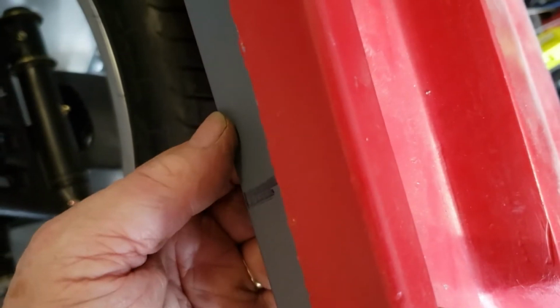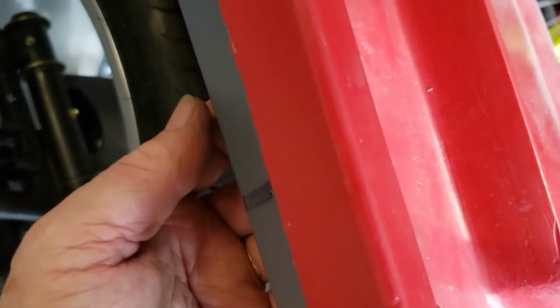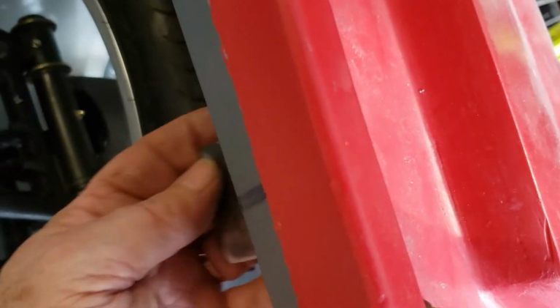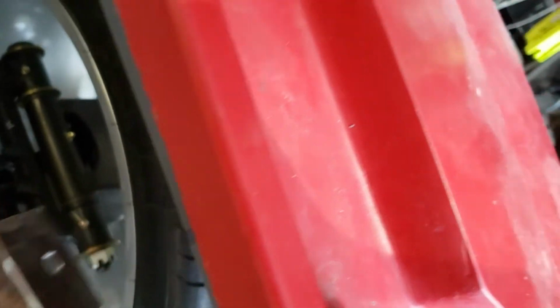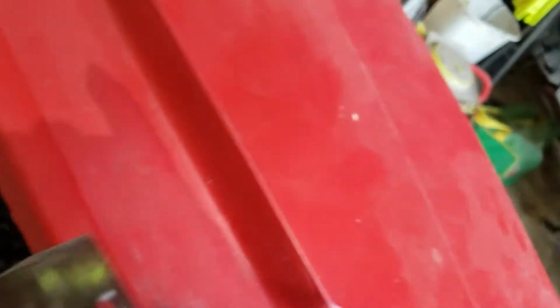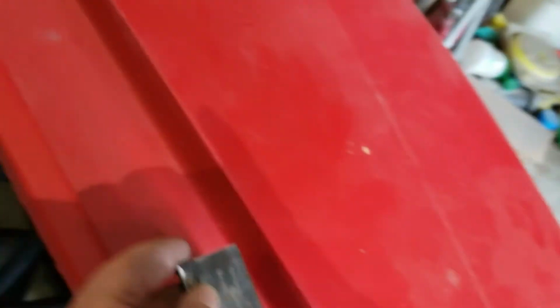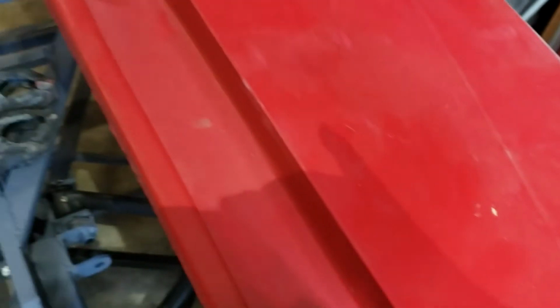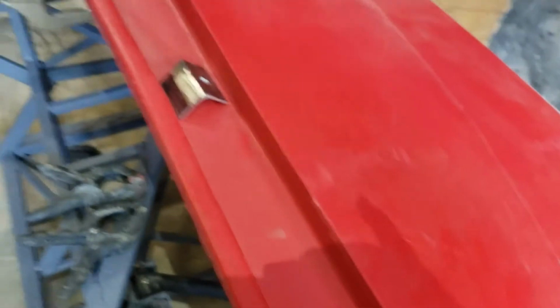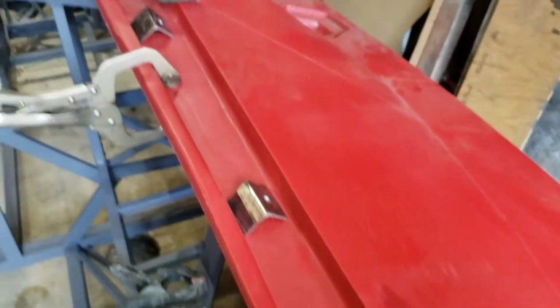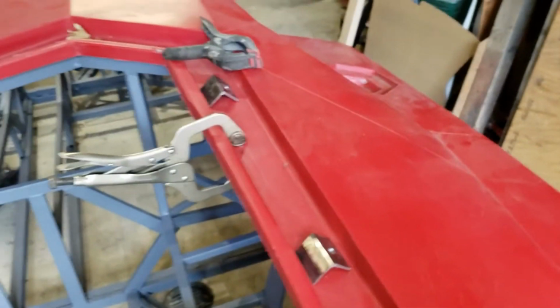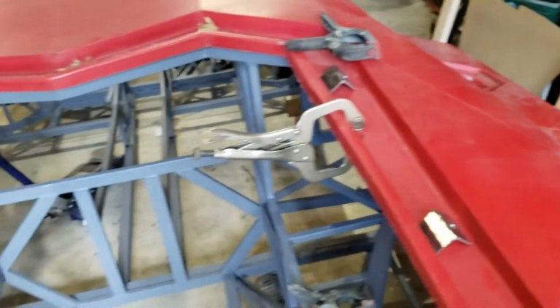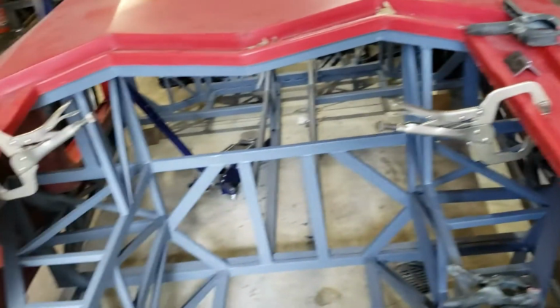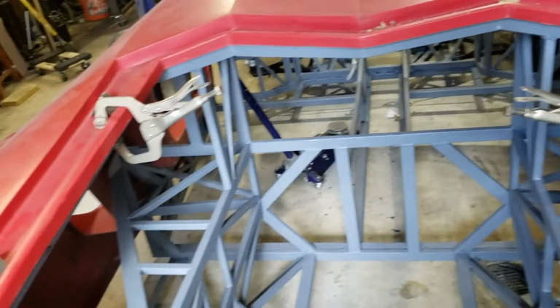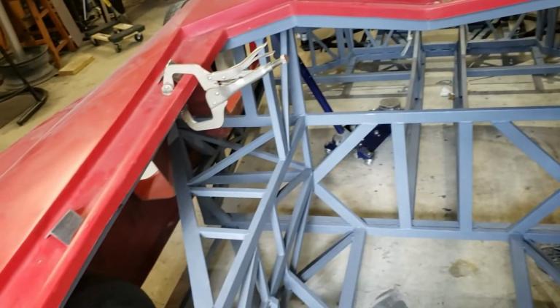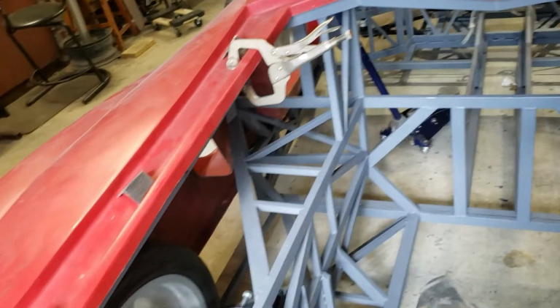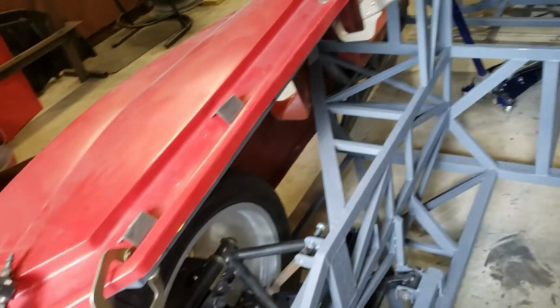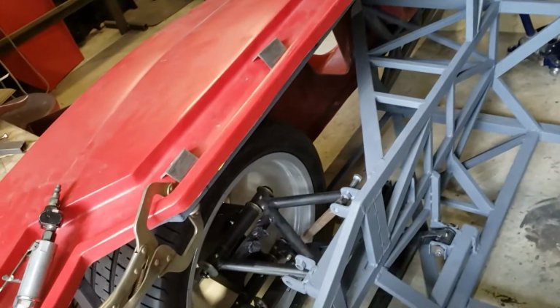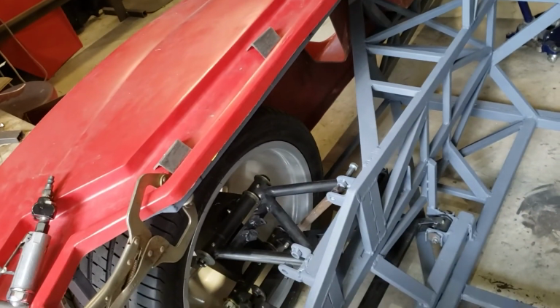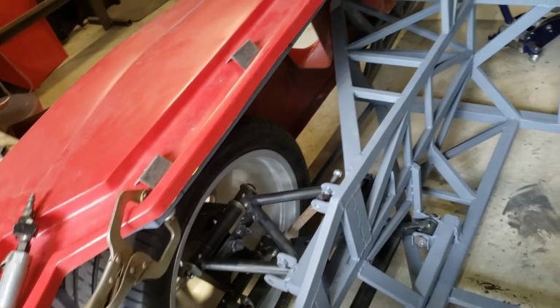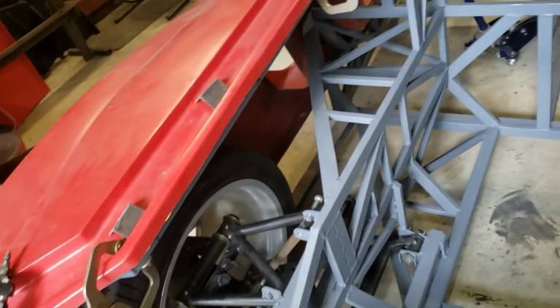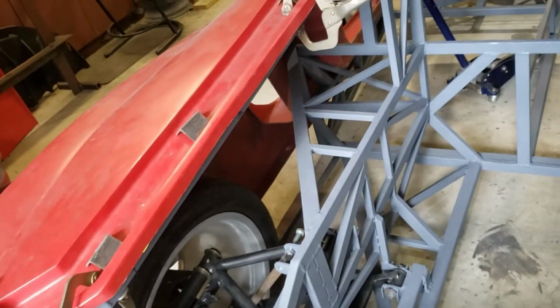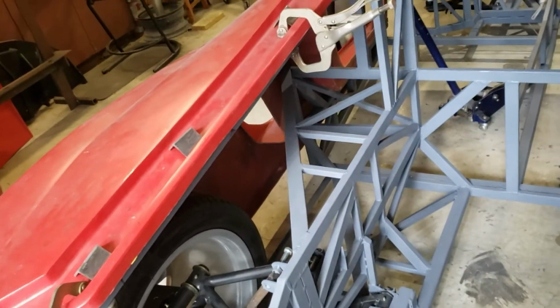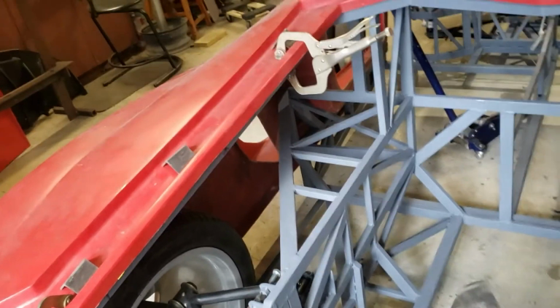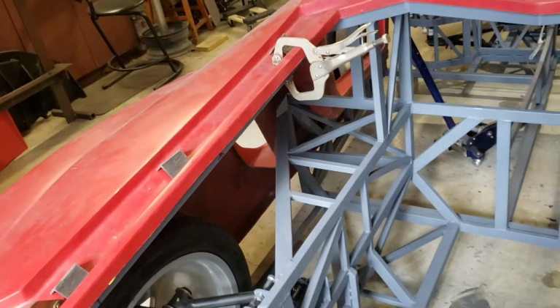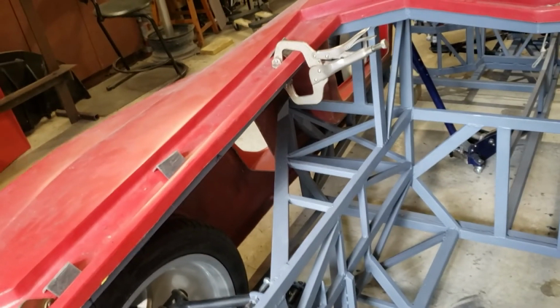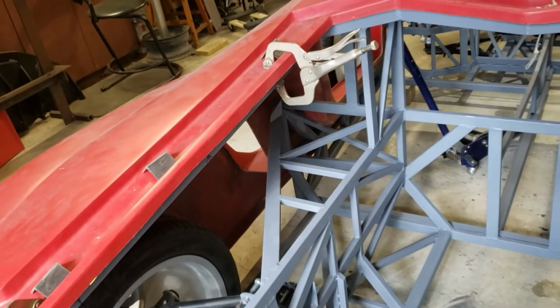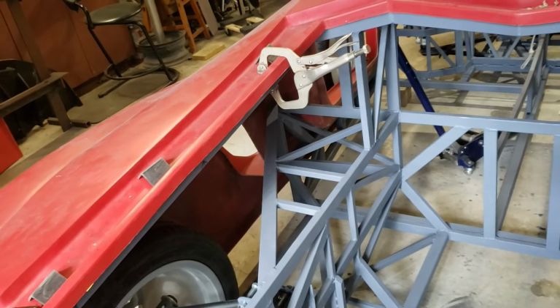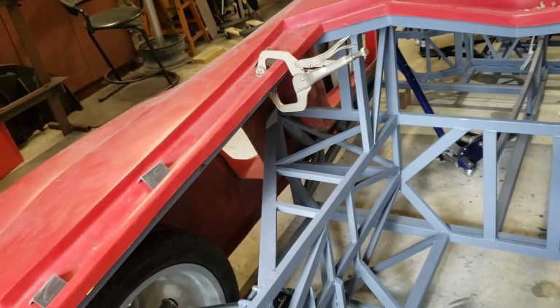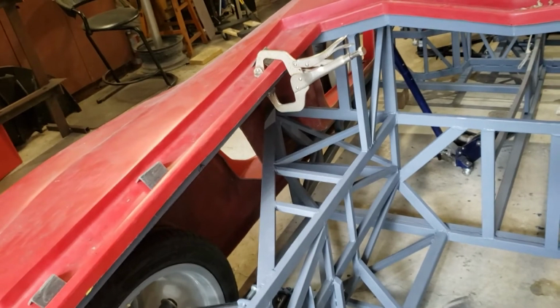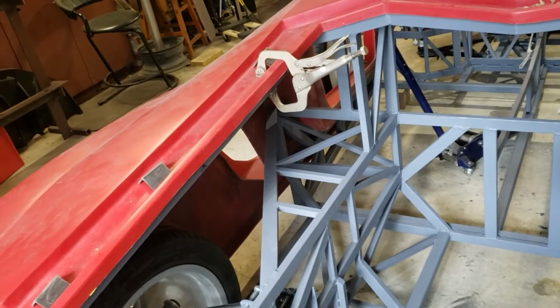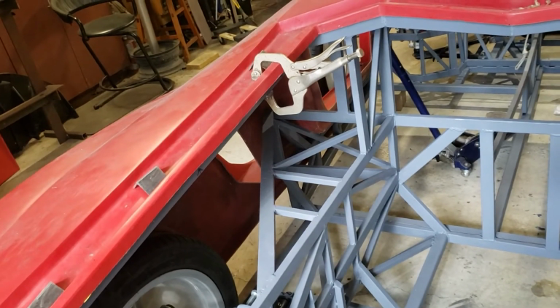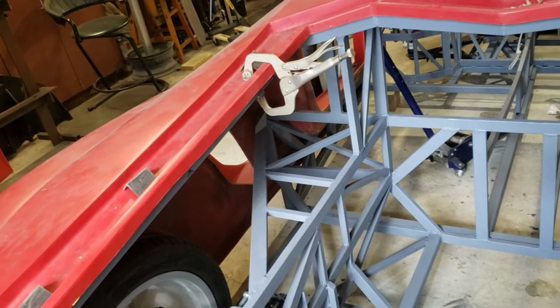I'll drill a hole through here which will tie this into the body. I have six of these to go ahead and Dura glass on, and then once the body's upside down I'll be able to fiberglass over the Dura glass to make sure they're good and secure.